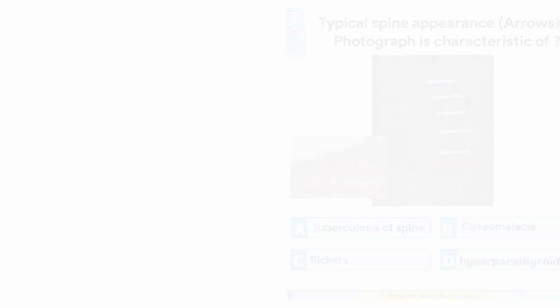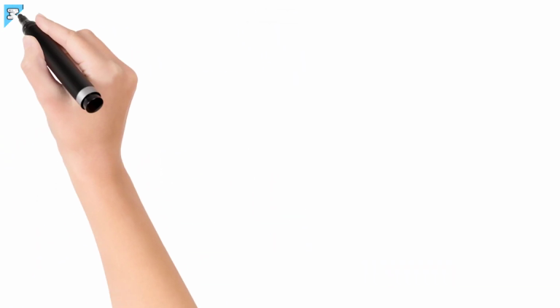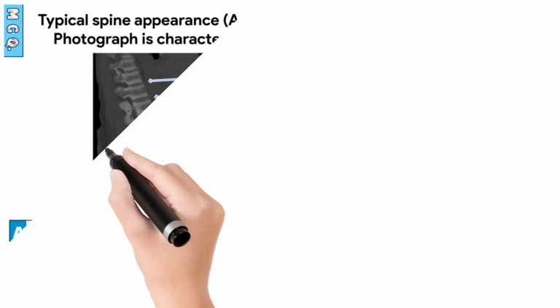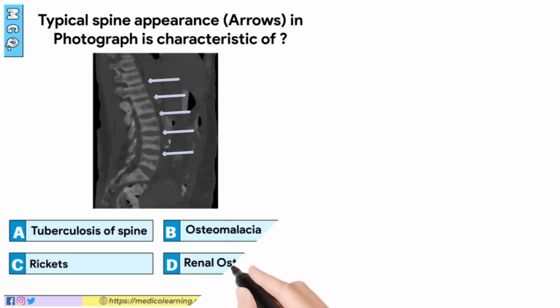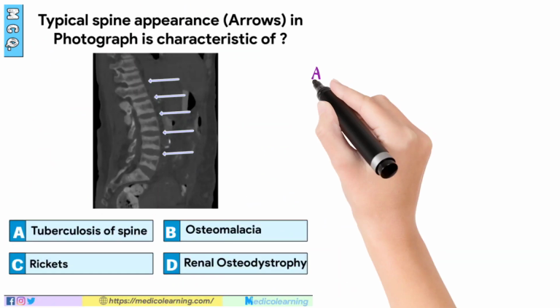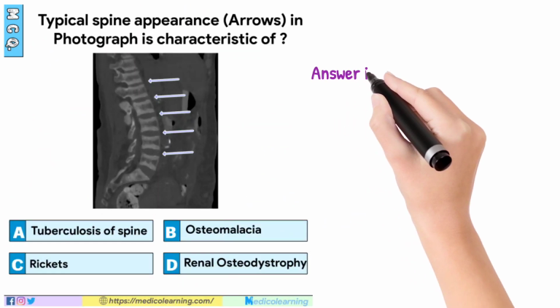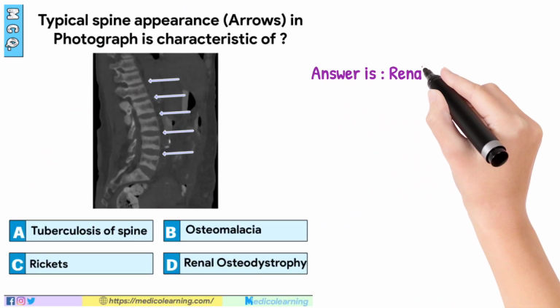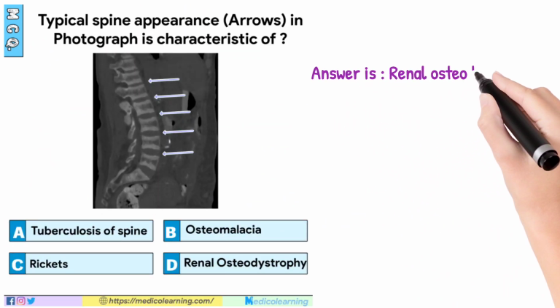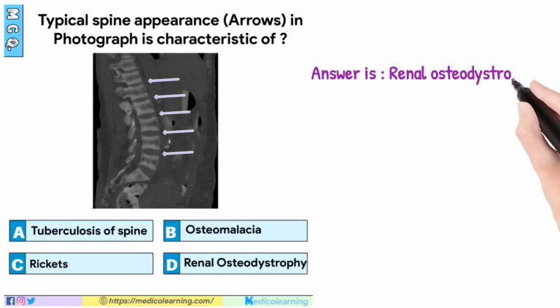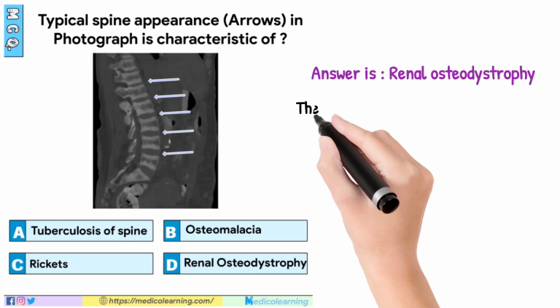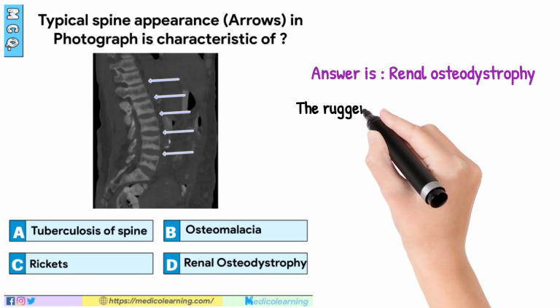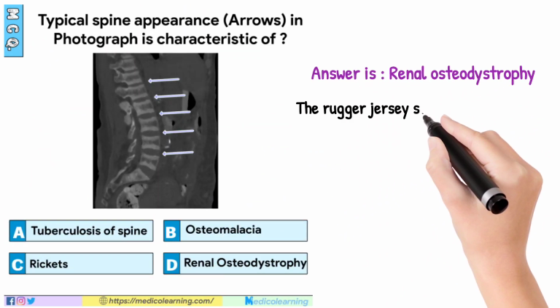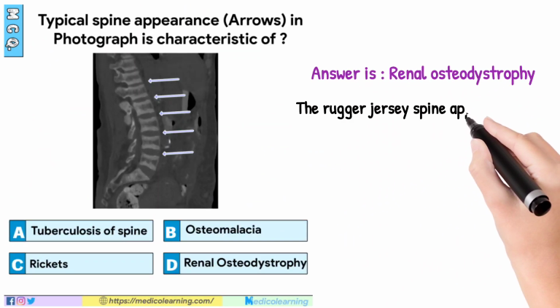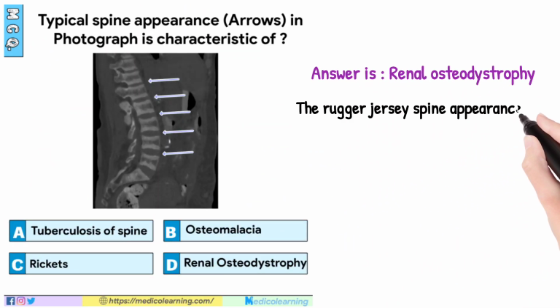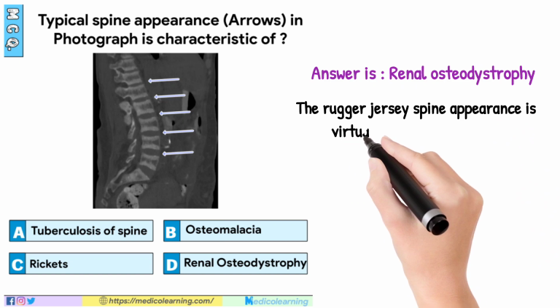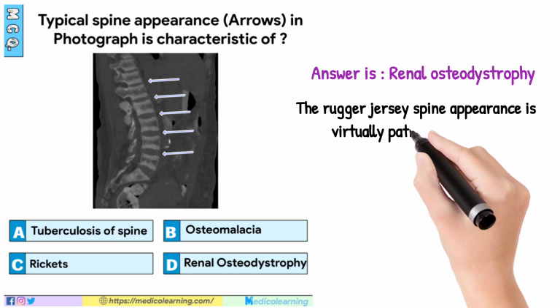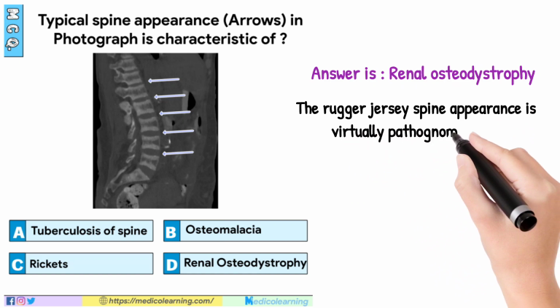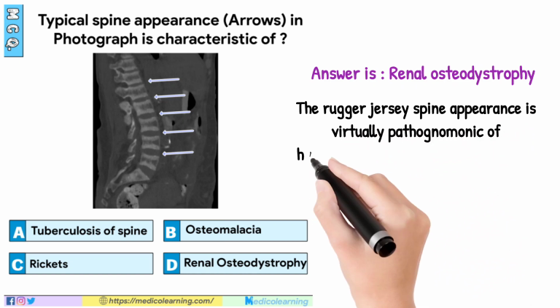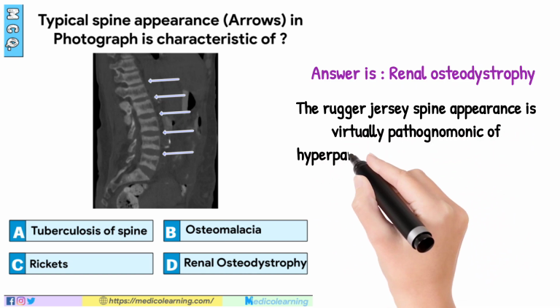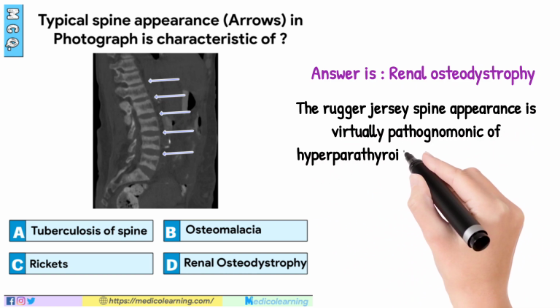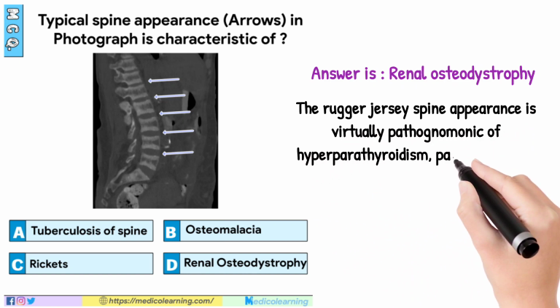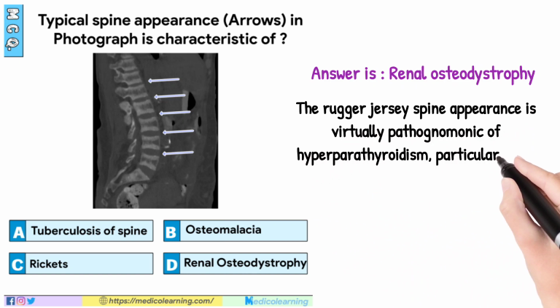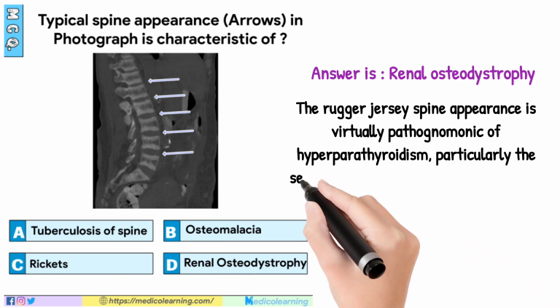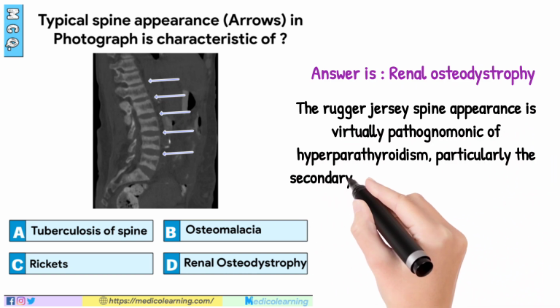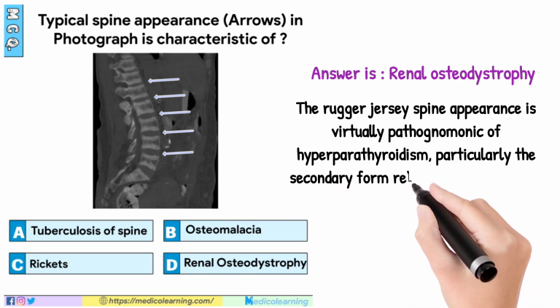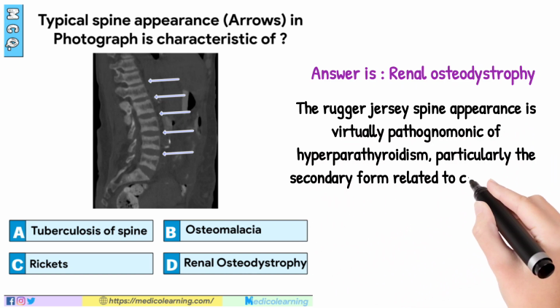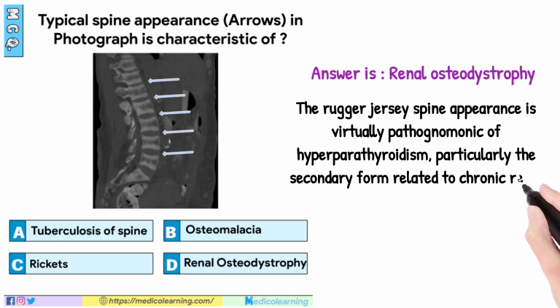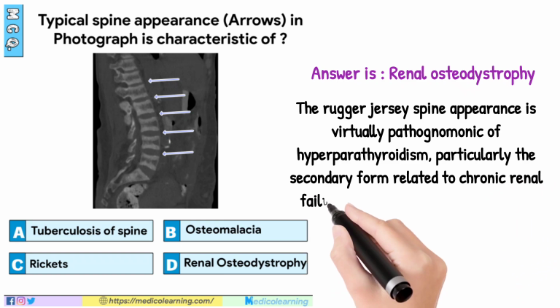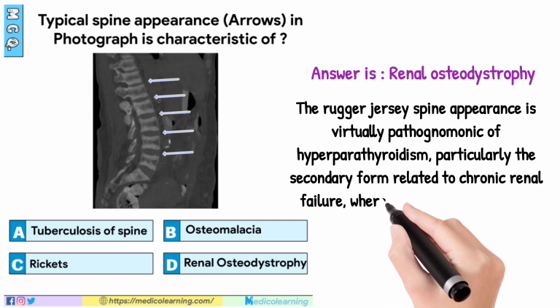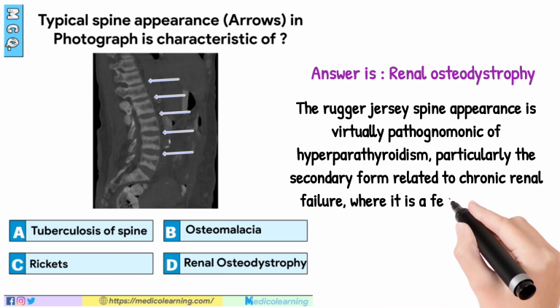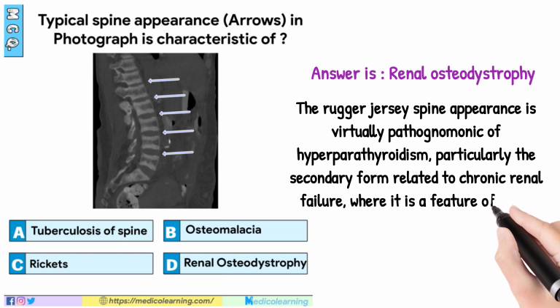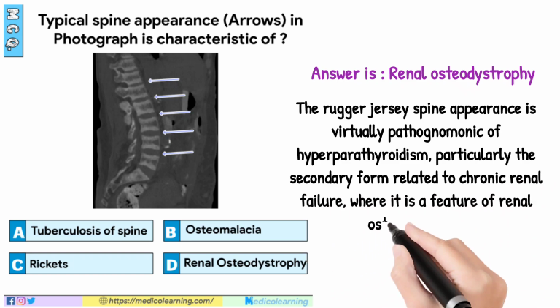In this question, answer is Renal osteodystrophy. The Rugger-Jersey spine appearance is virtually pathognomonic of hyperparathyroidism, particularly the secondary form related to chronic renal failure, where it is a feature of renal osteodystrophy.